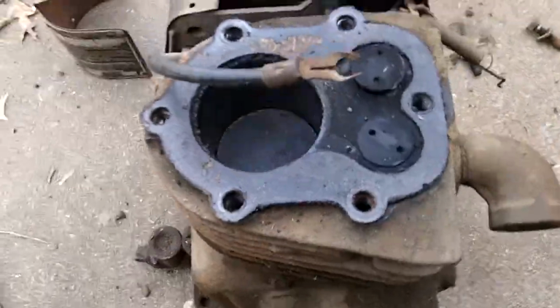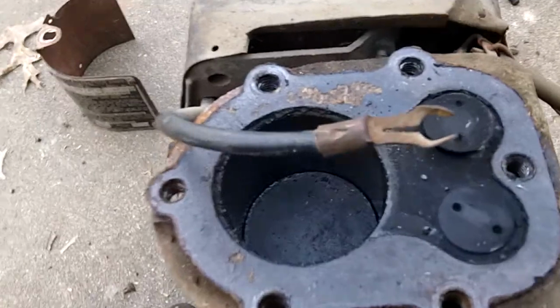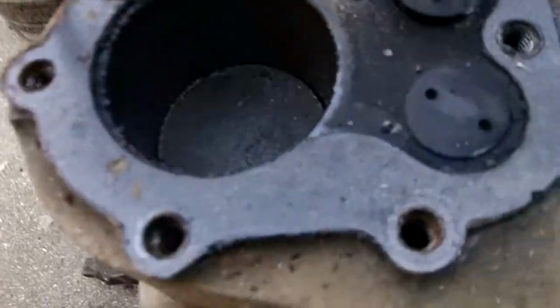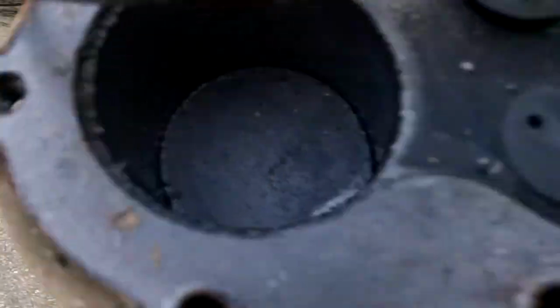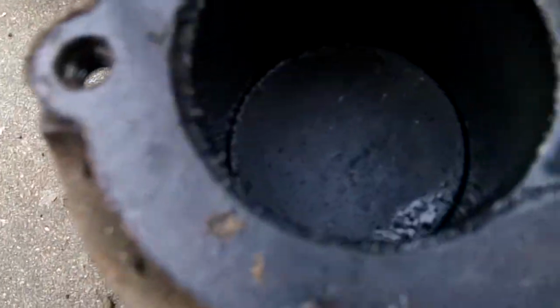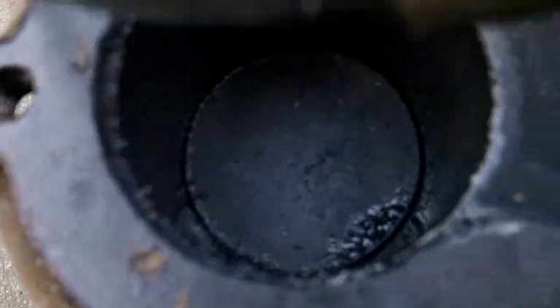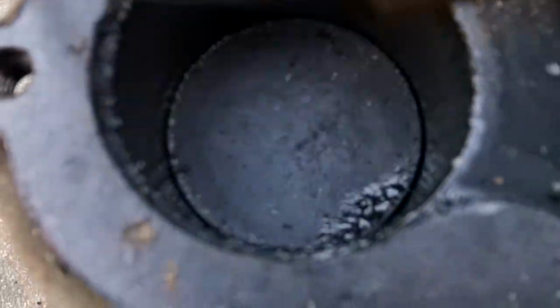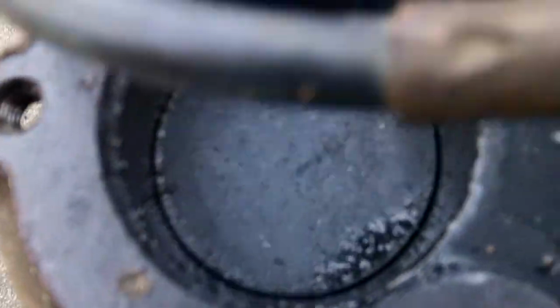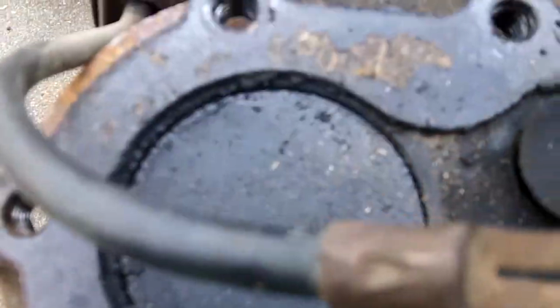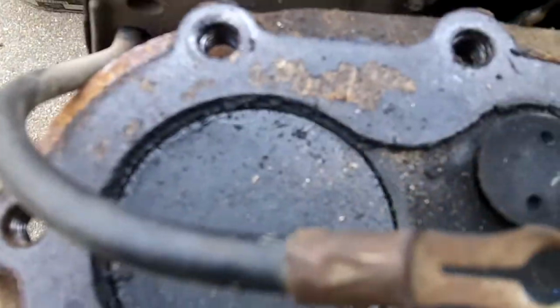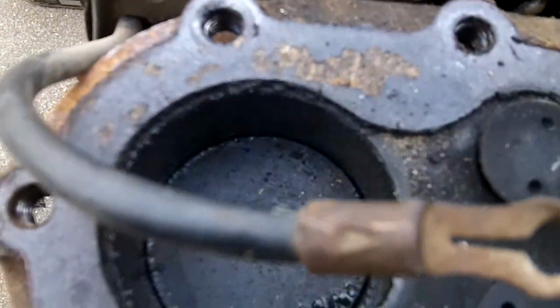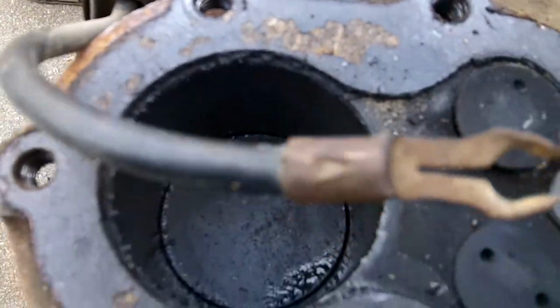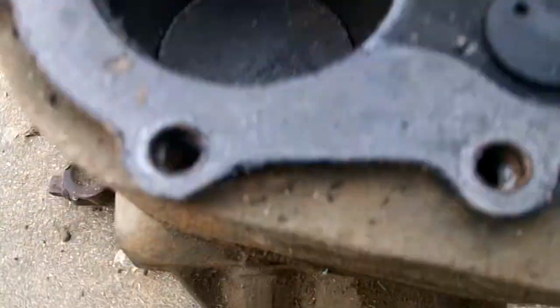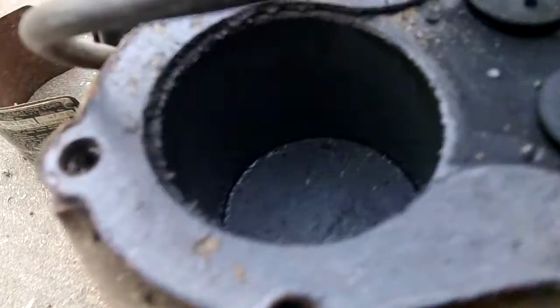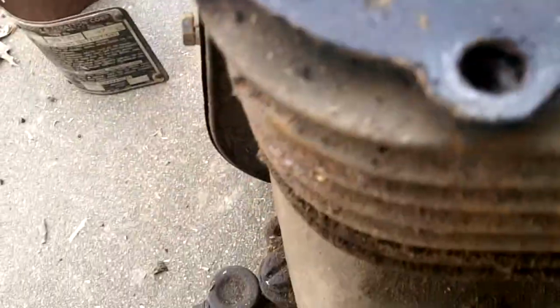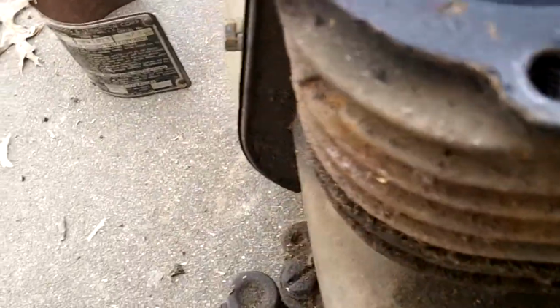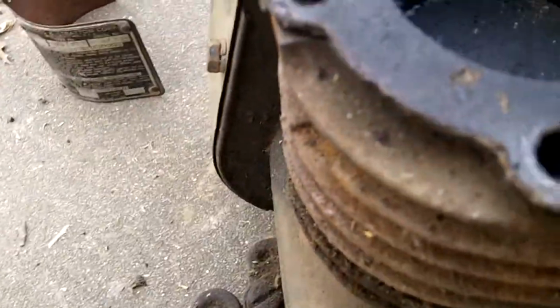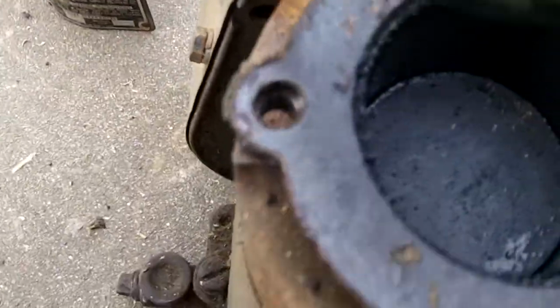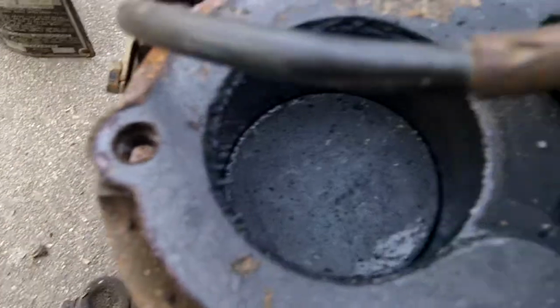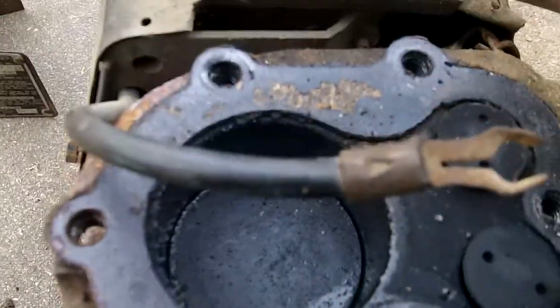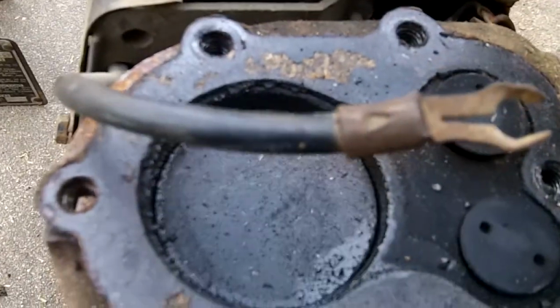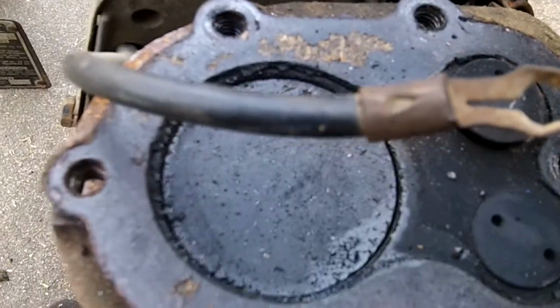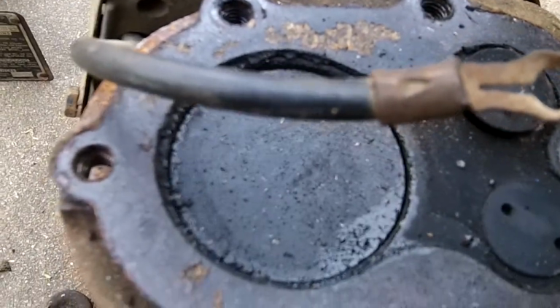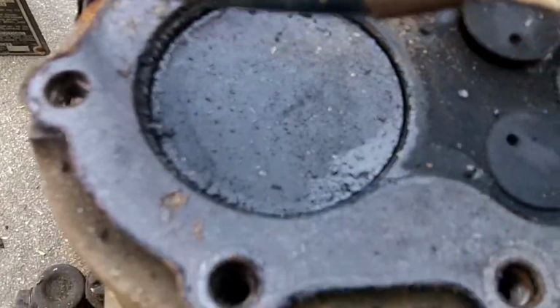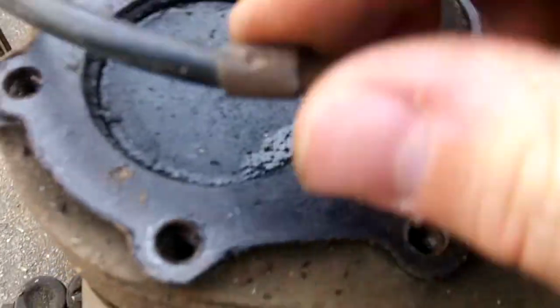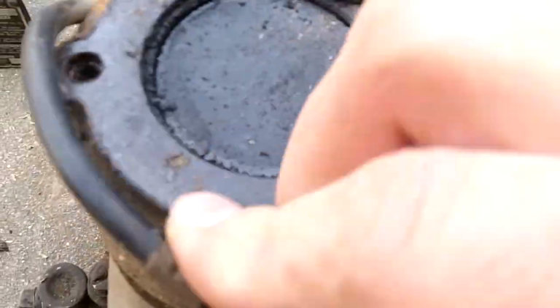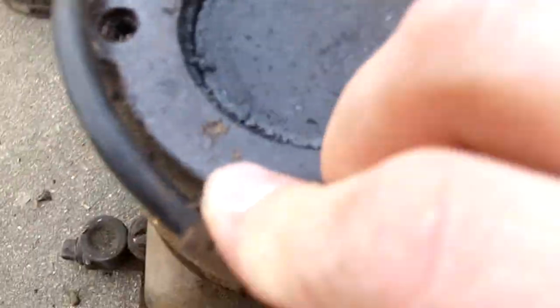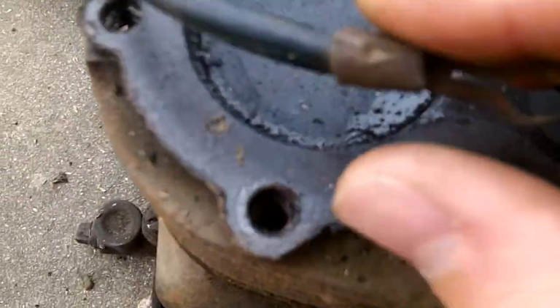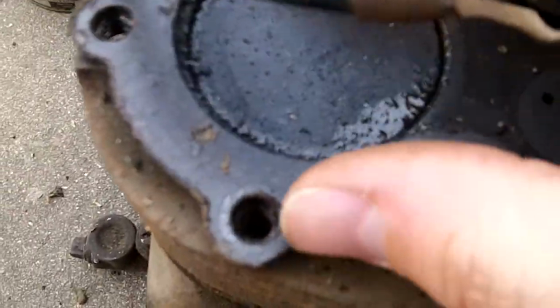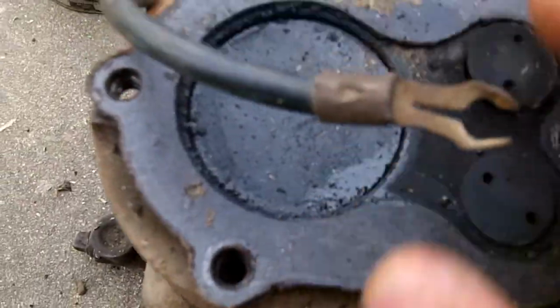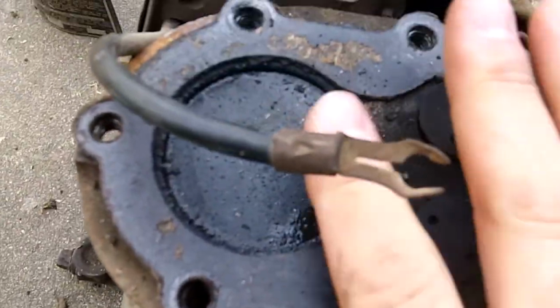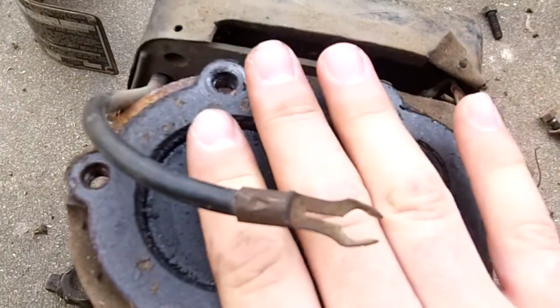I'm guessing this is definitely one and a half to two horsepower. That's a really small piston — you get the point how big it is.